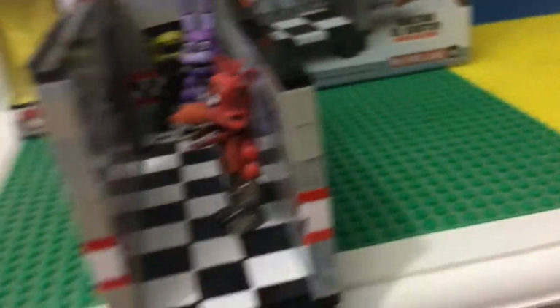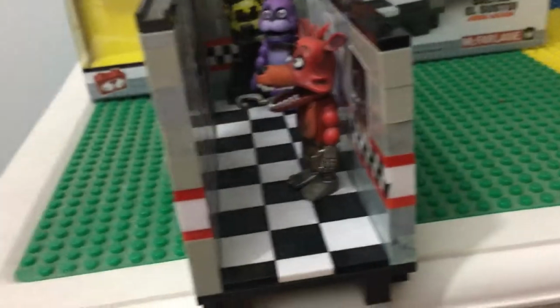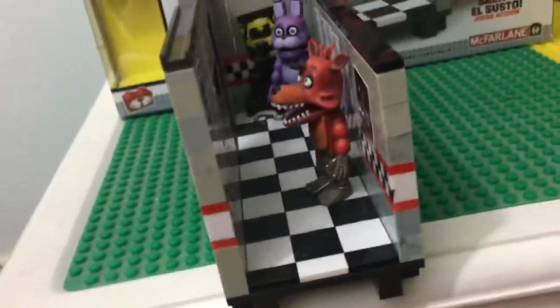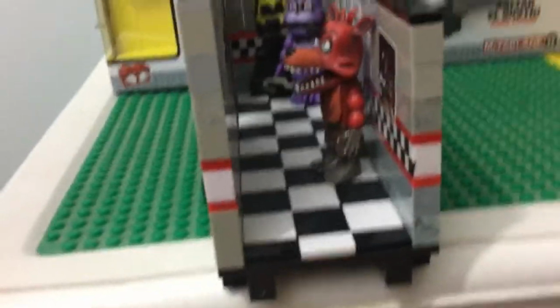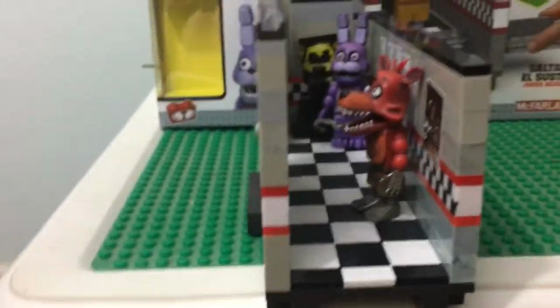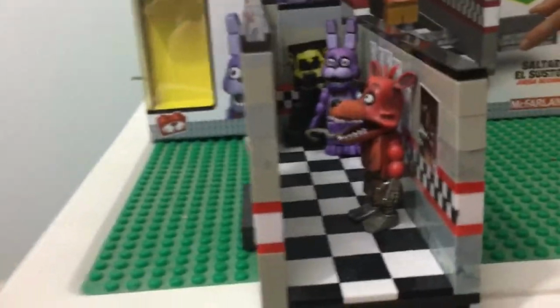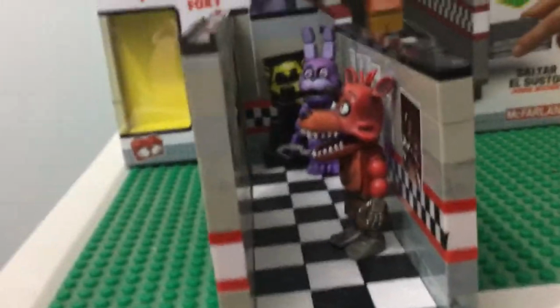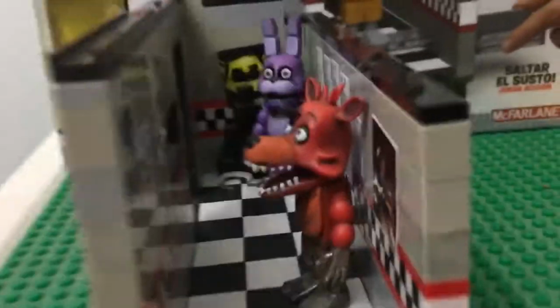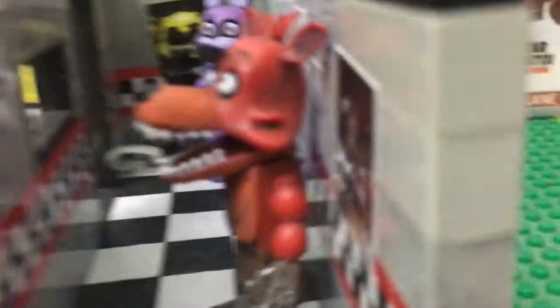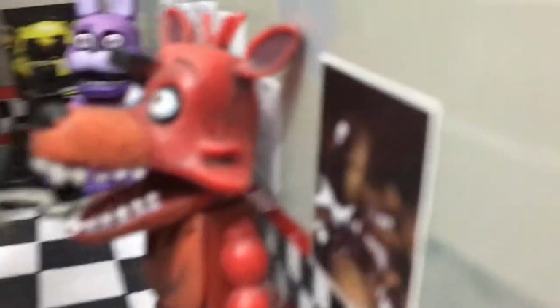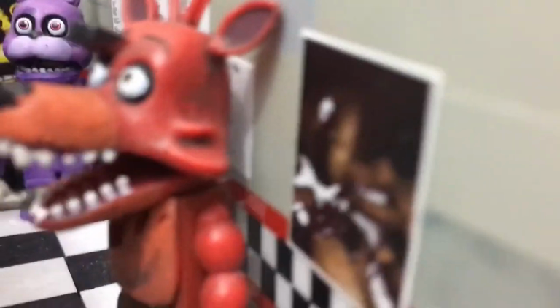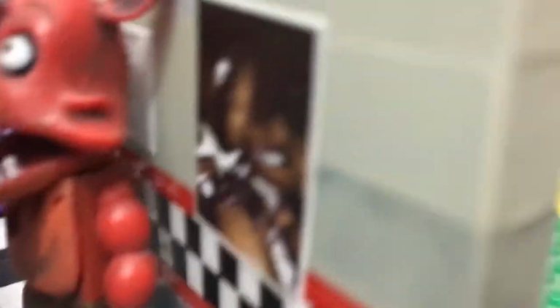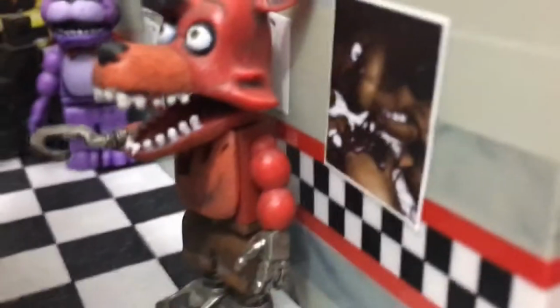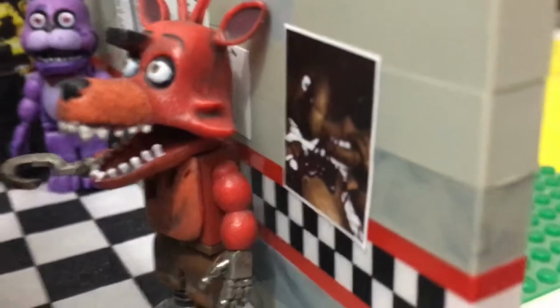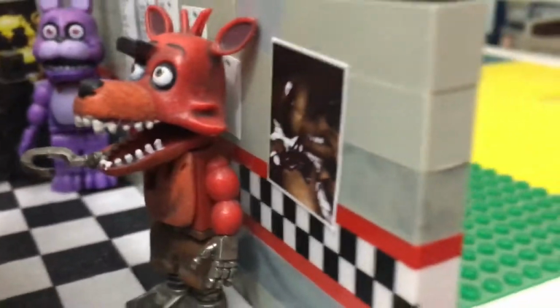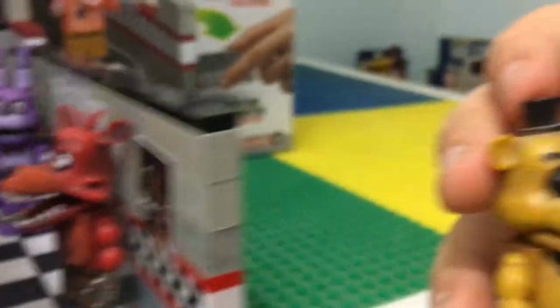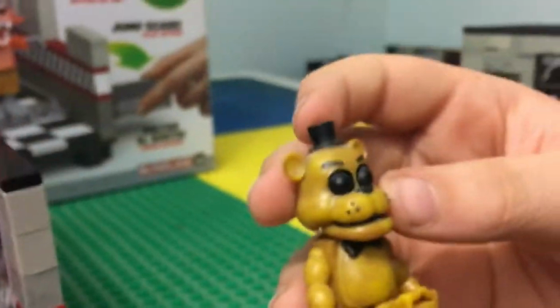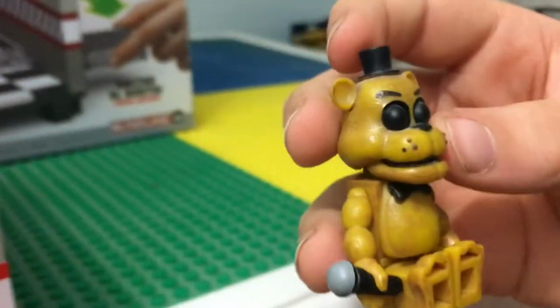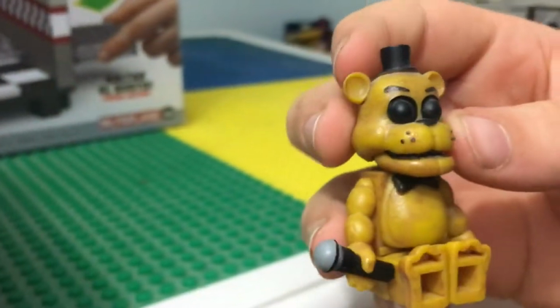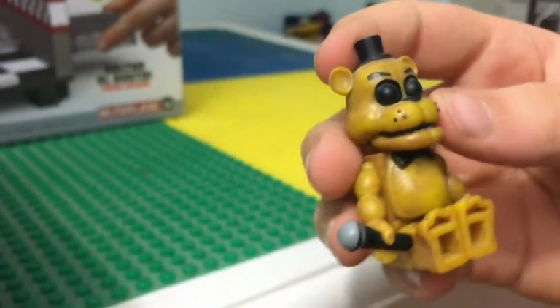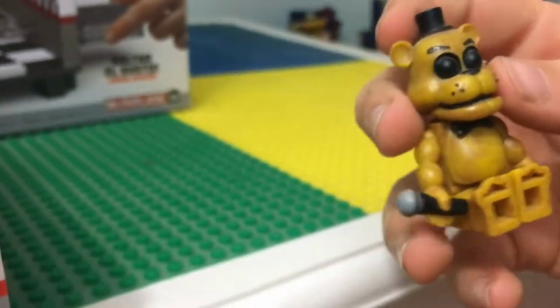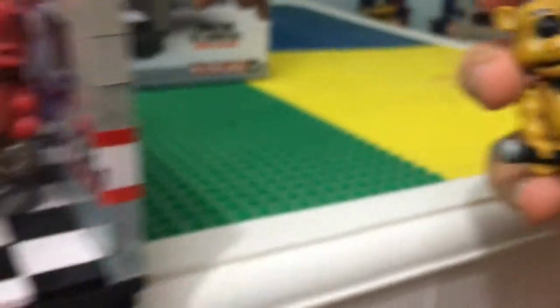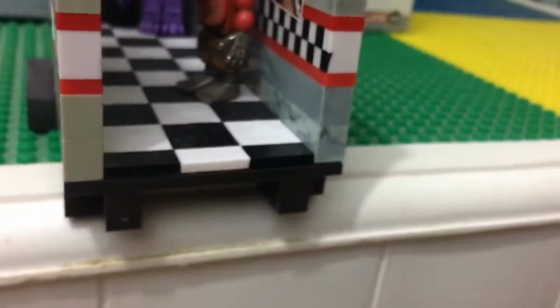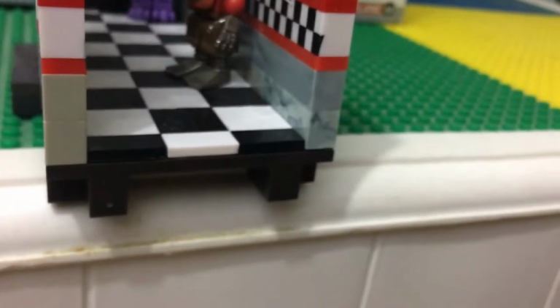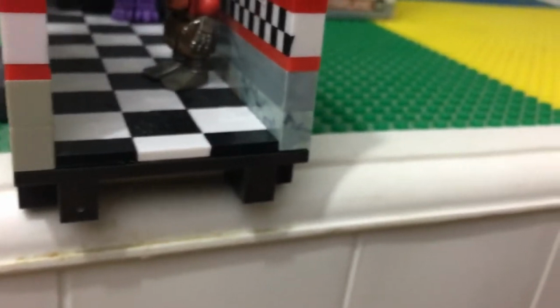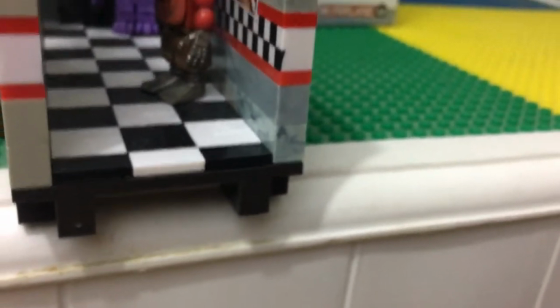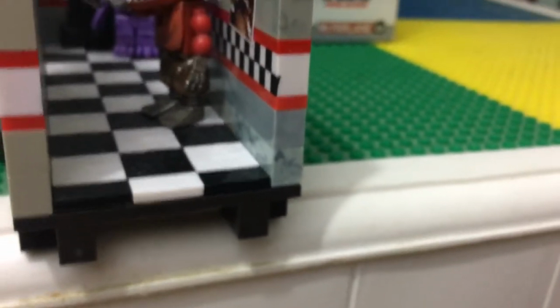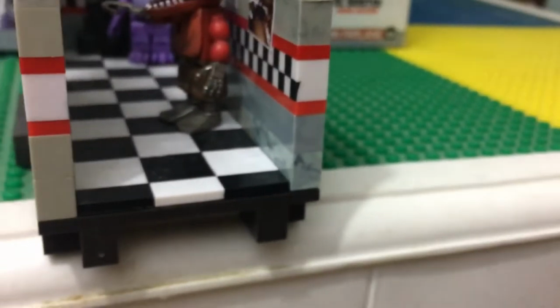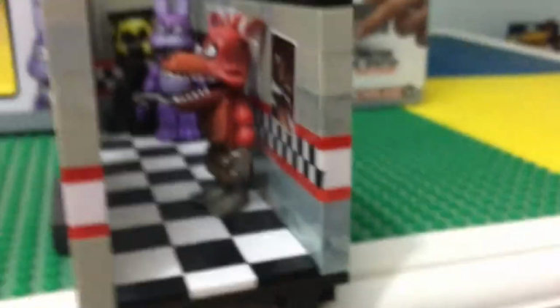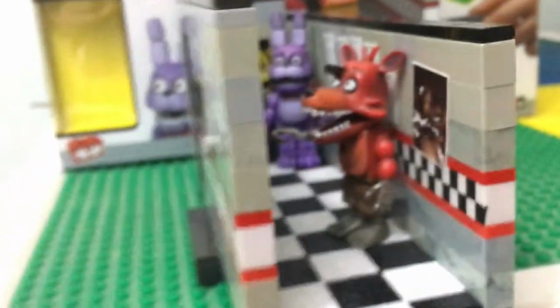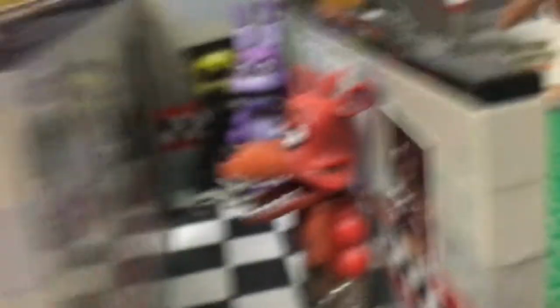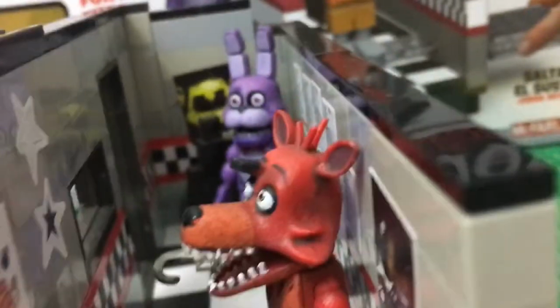I'm gonna make a stop motion today. This is the set. Comment down below if your Golden Freddy could actually open its mouth, because ours can't. Wait, ours can't? No. We'll try that after.